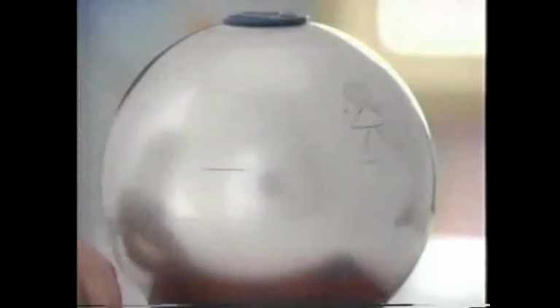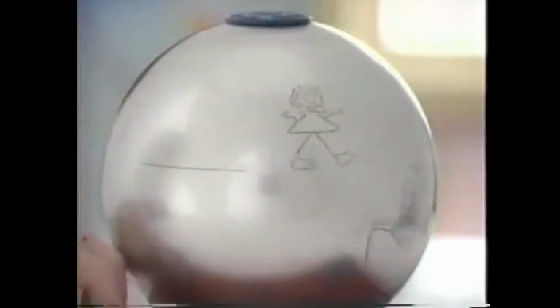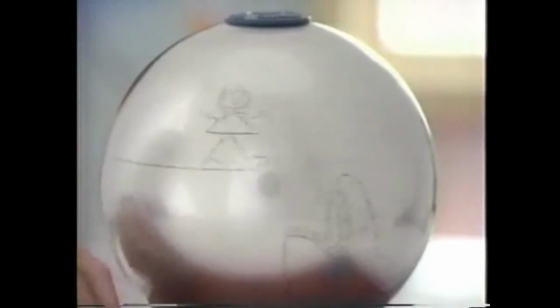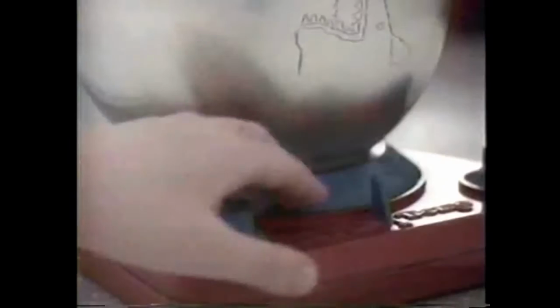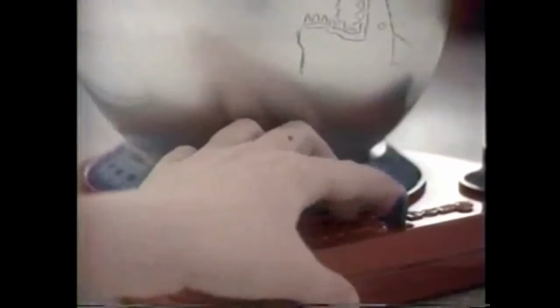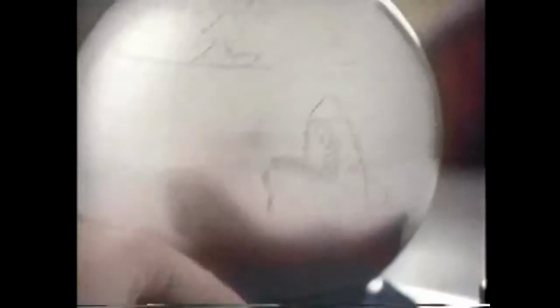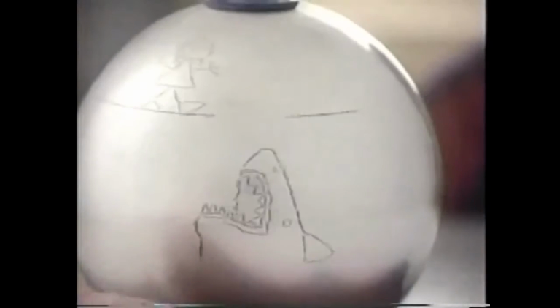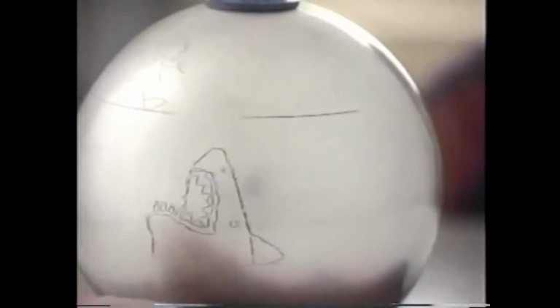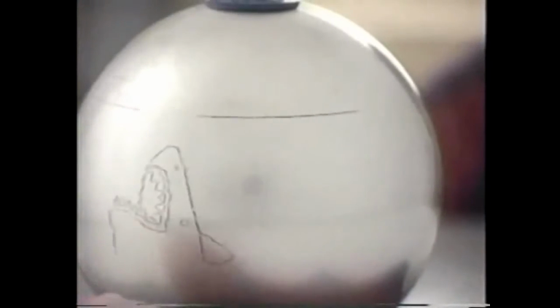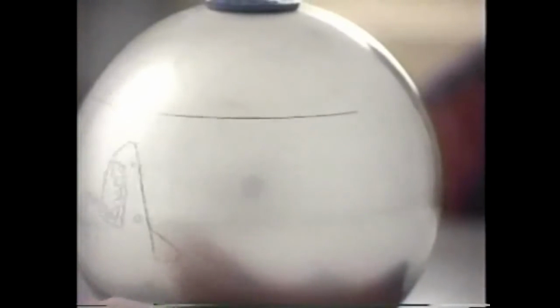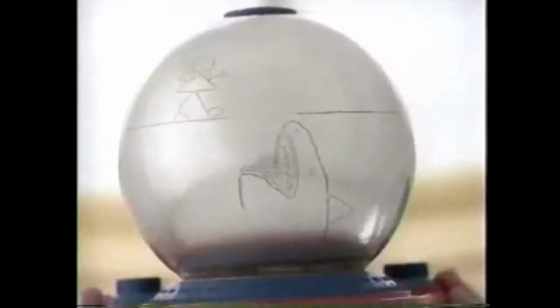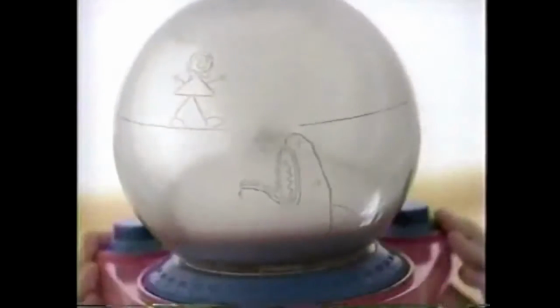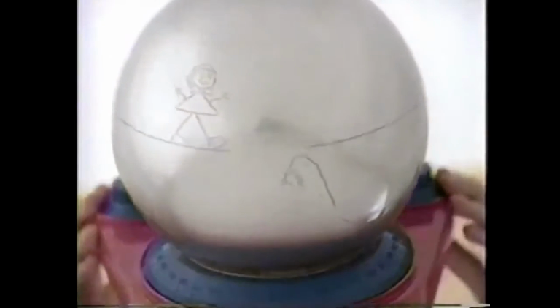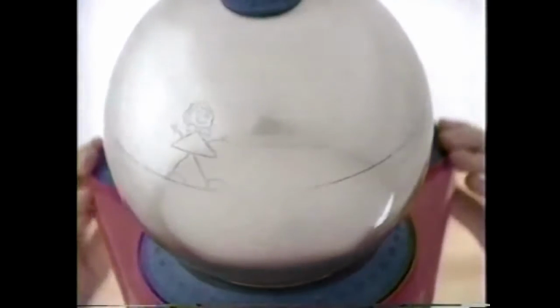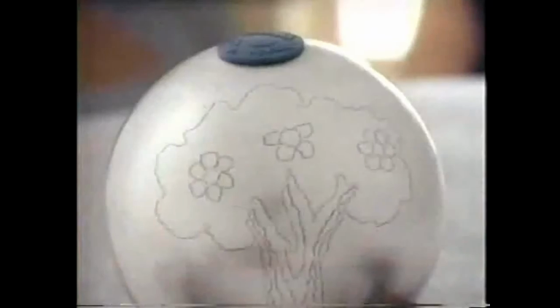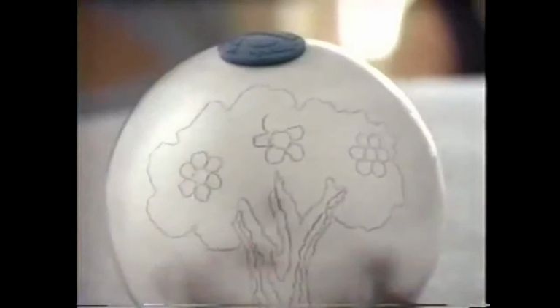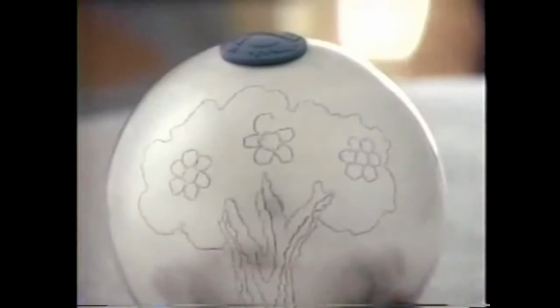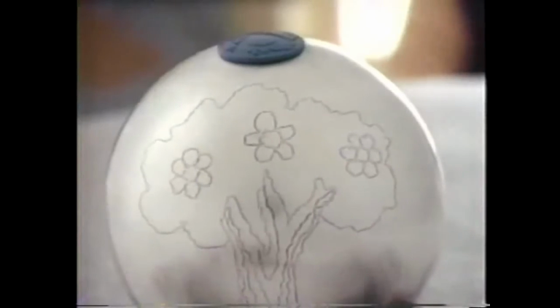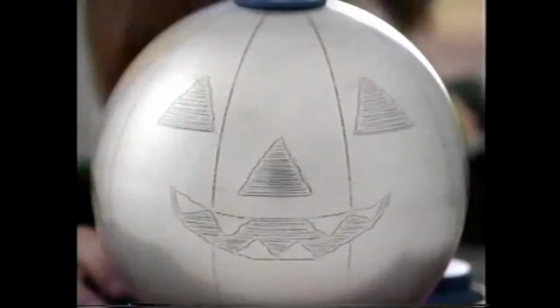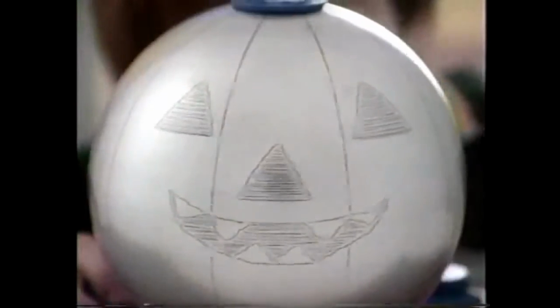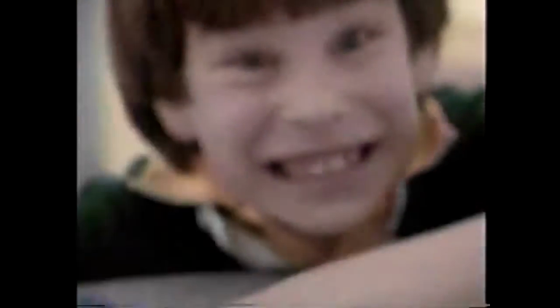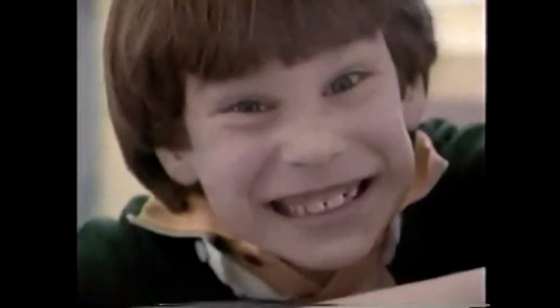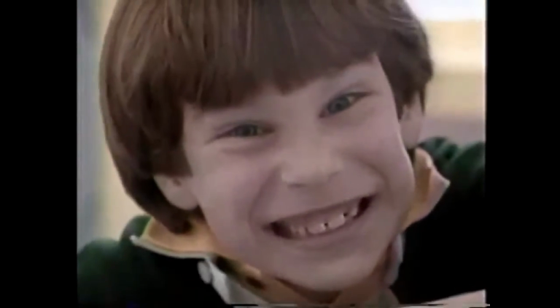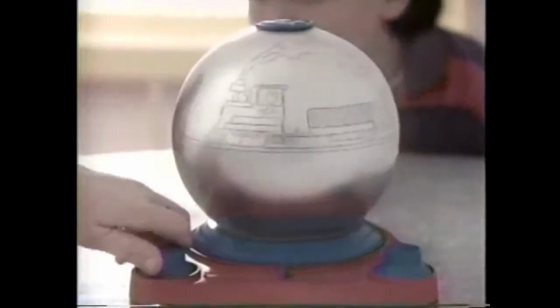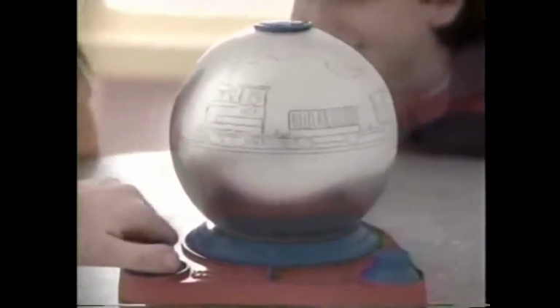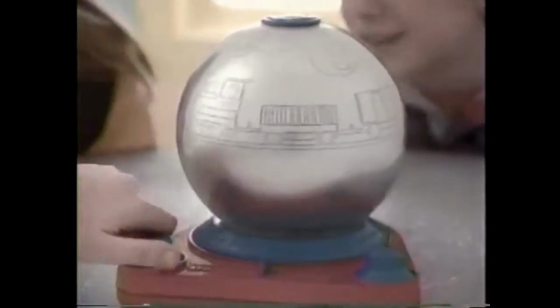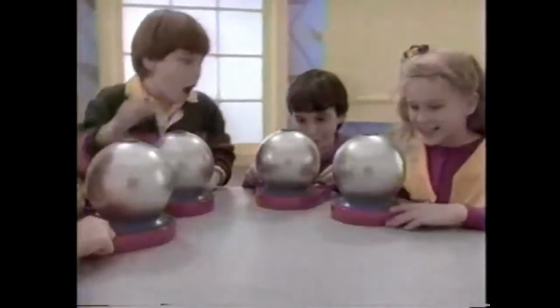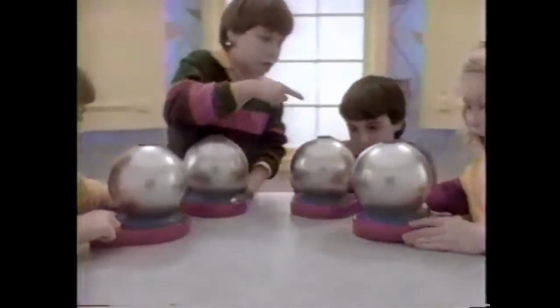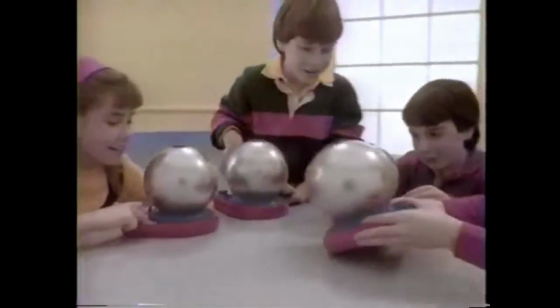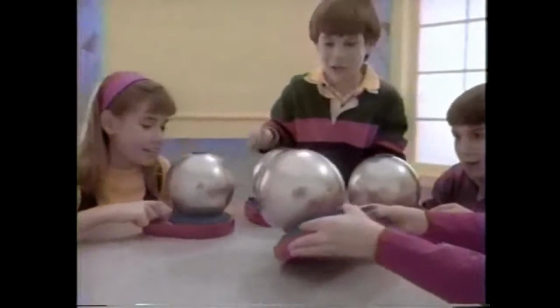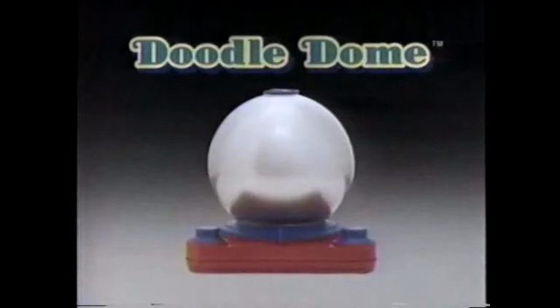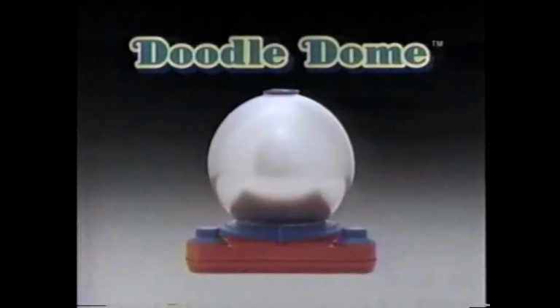Doodle Dome's the drawing toy that lets you stop the line, then start it again somewhere else, even erased as part of your picture! I draw some flowers on a tree, my pumpkin looks a lot like me! Round and round you go, it's so amazing! Doodle Dome! Doodle Dome!